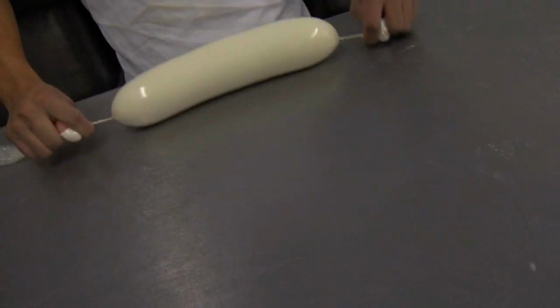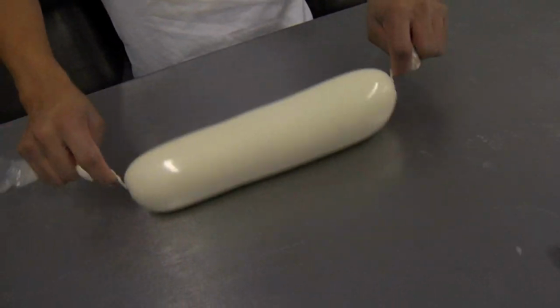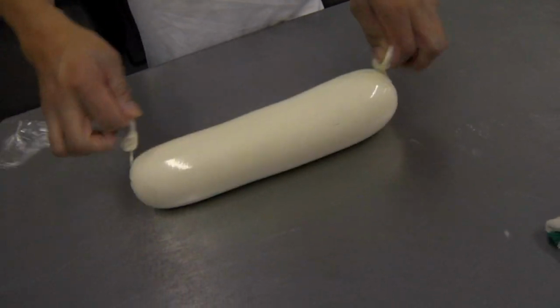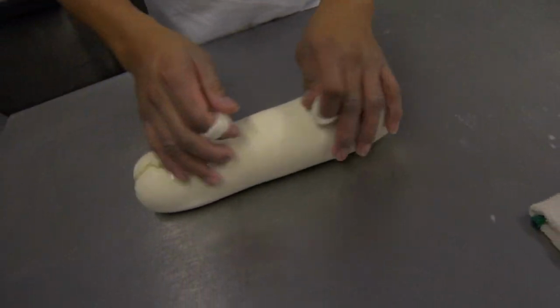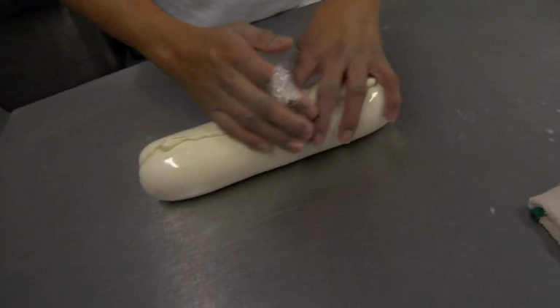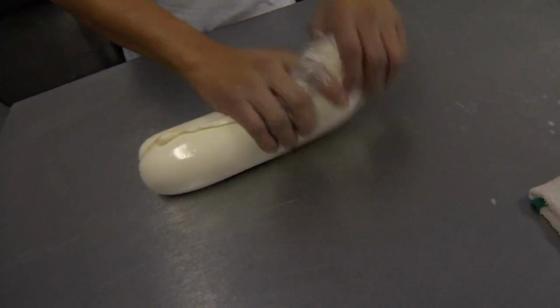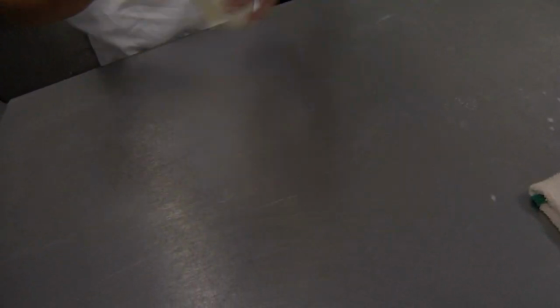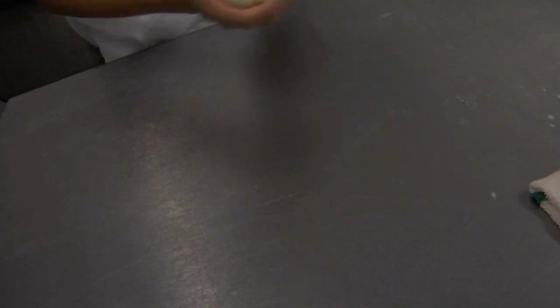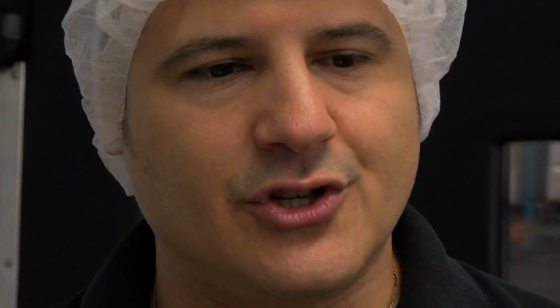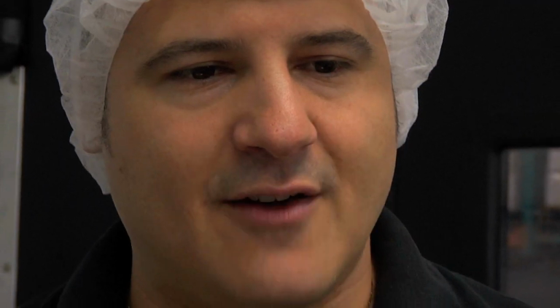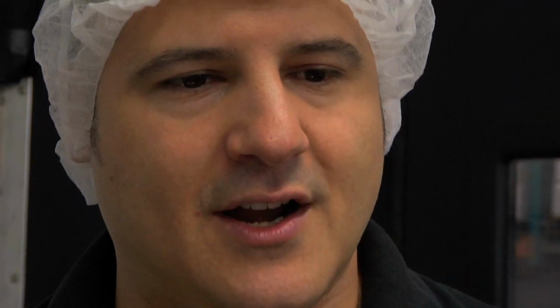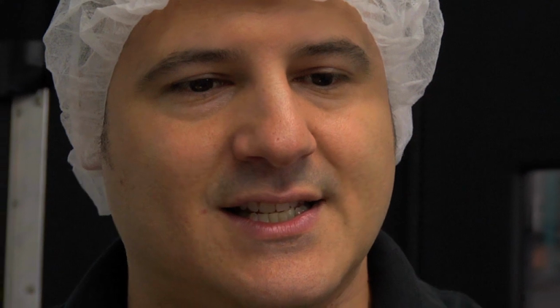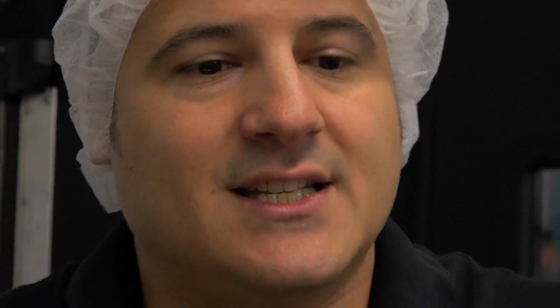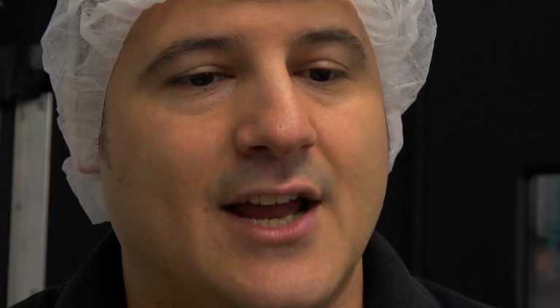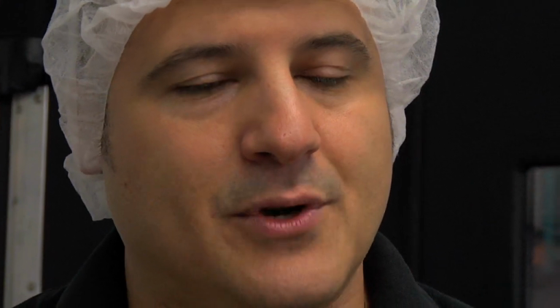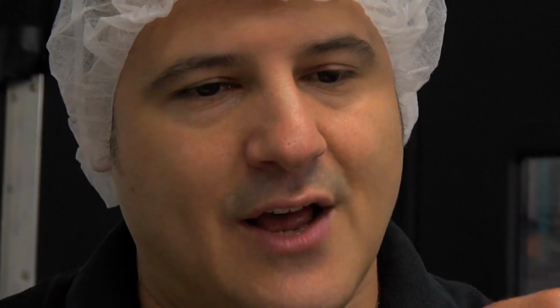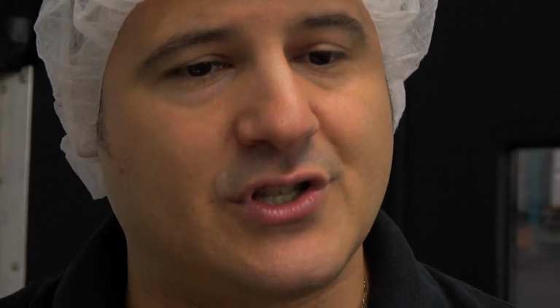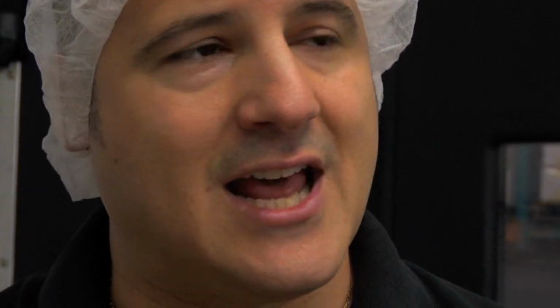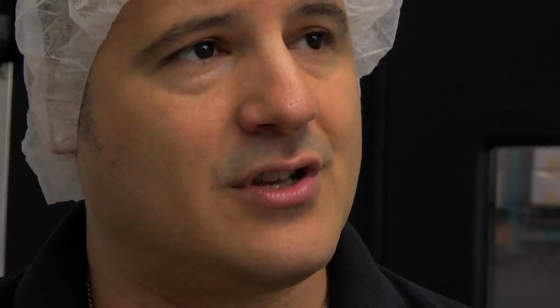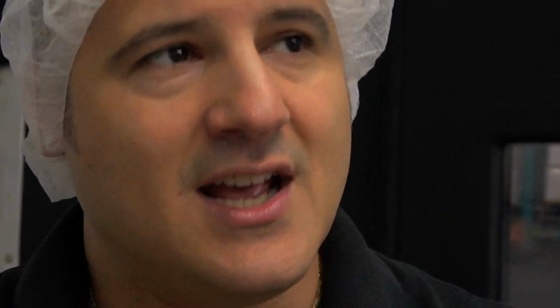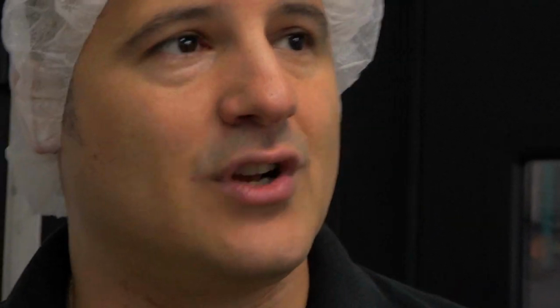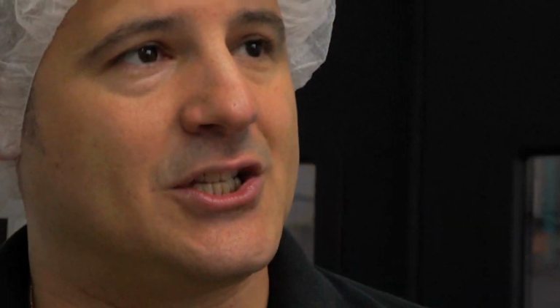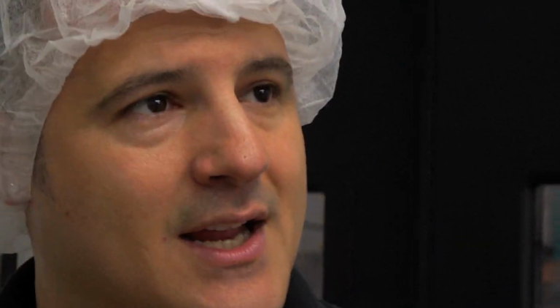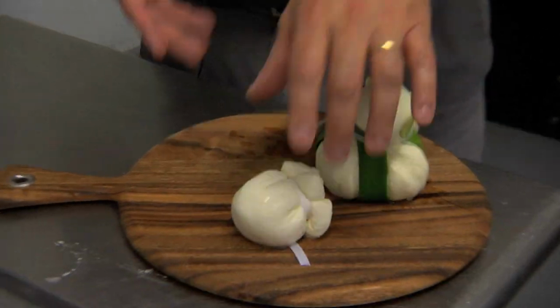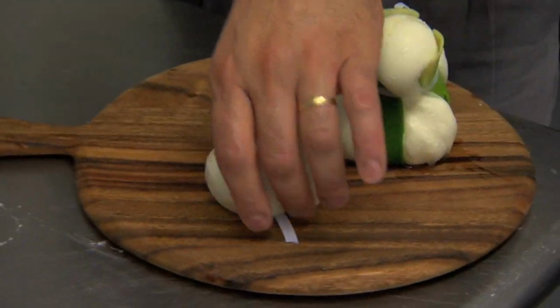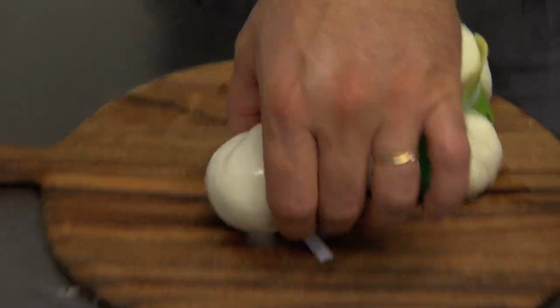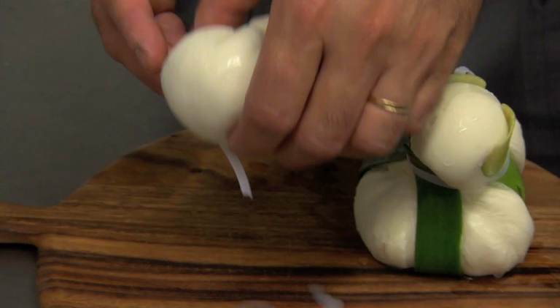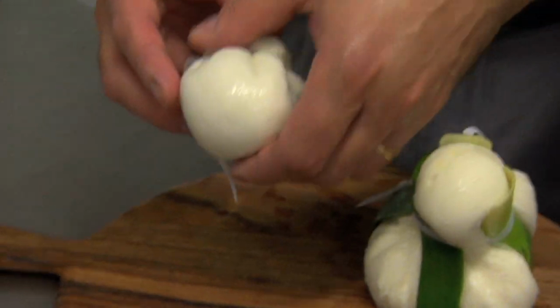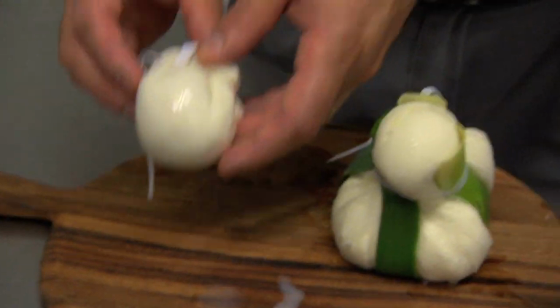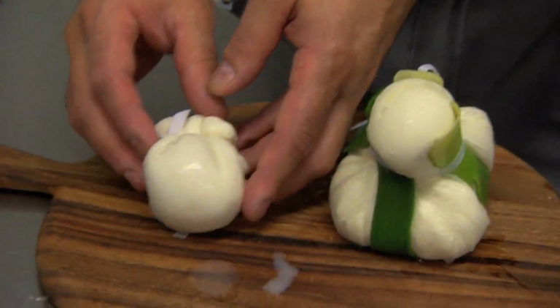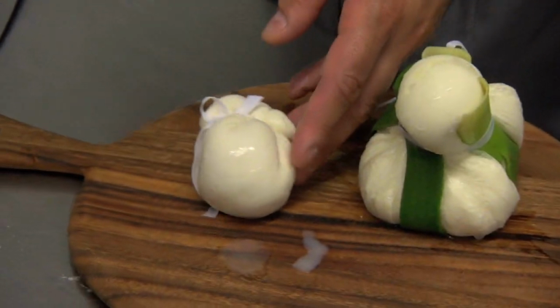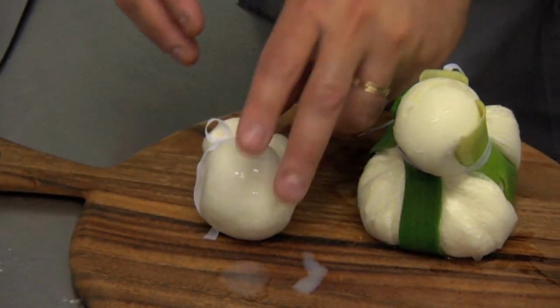The enzymes need to set up. And then once you have burrata that's at least a day old, between that first day and that third day it's really at its peak. So that's why we take orders for them and we make them fresh to order.